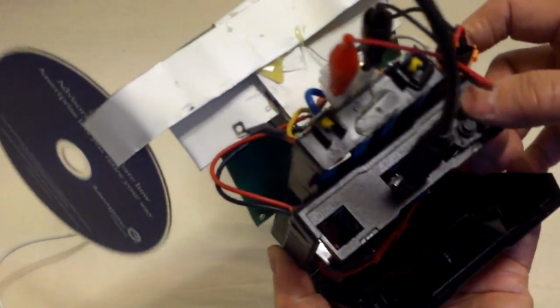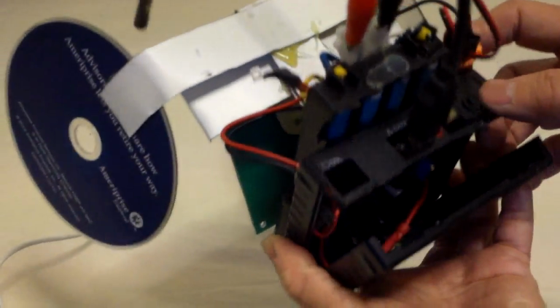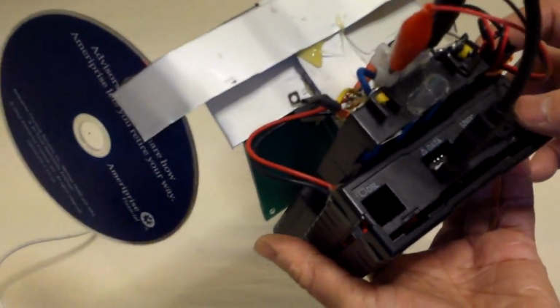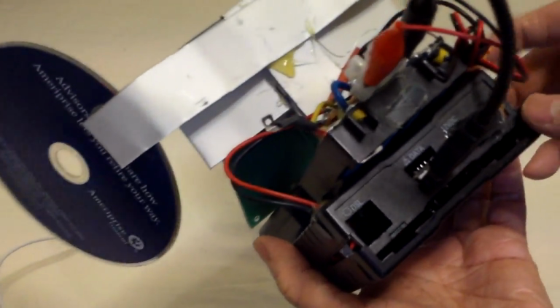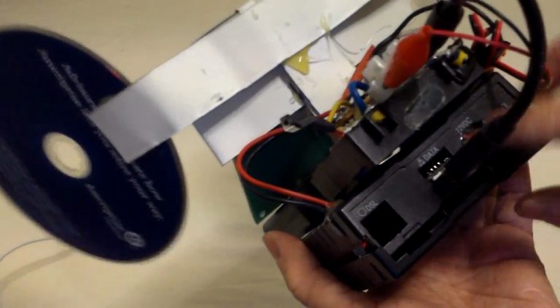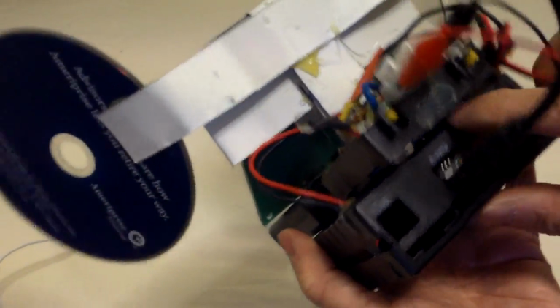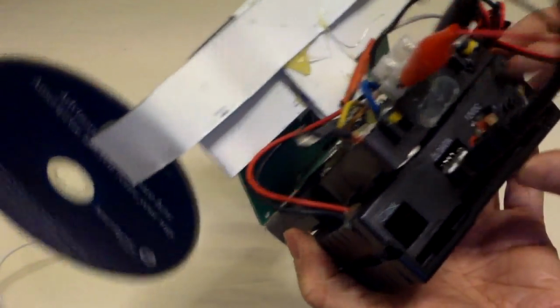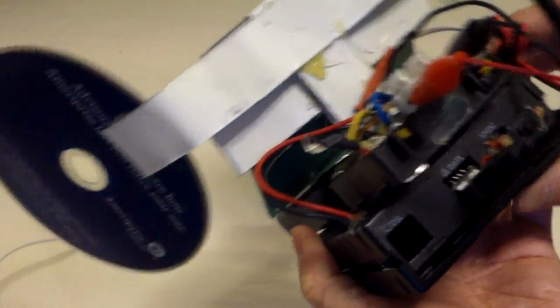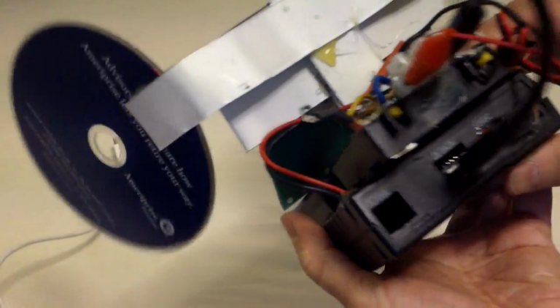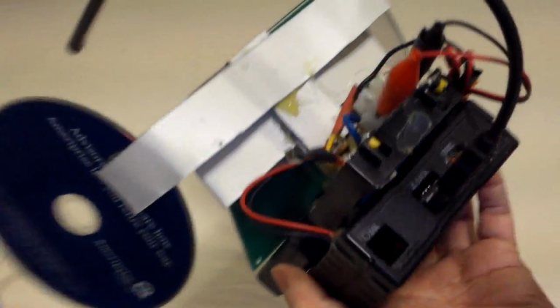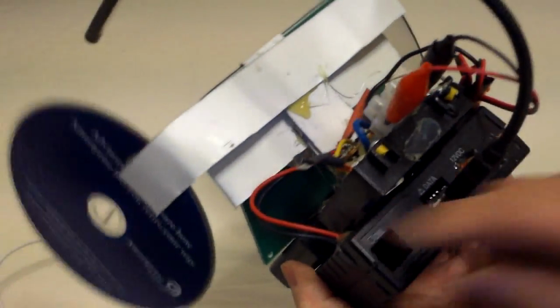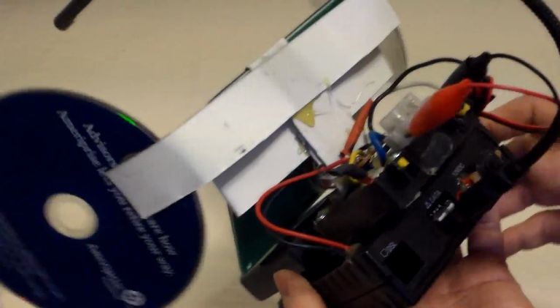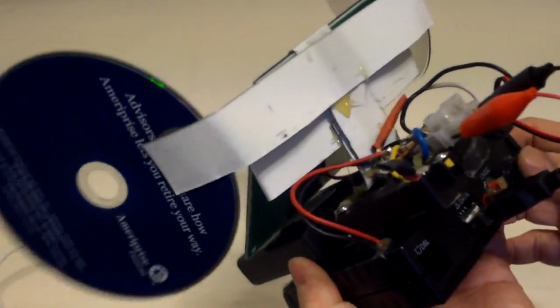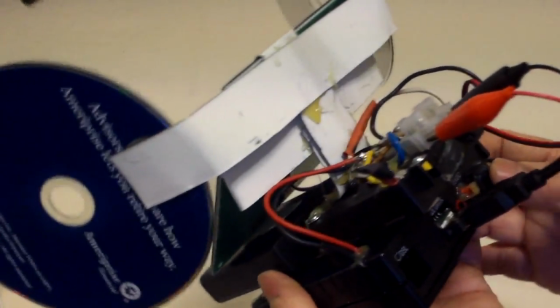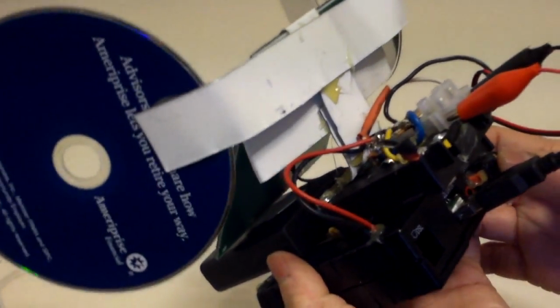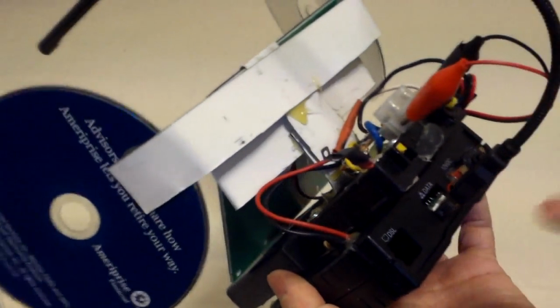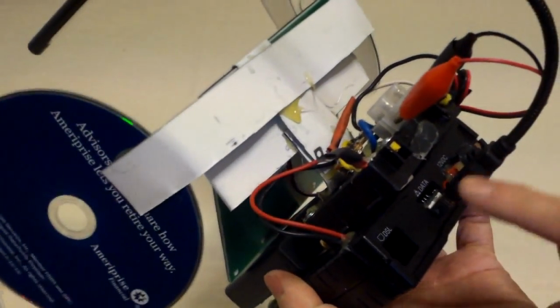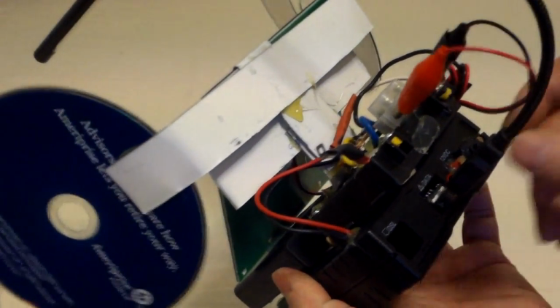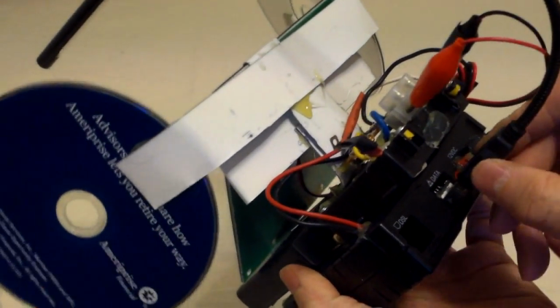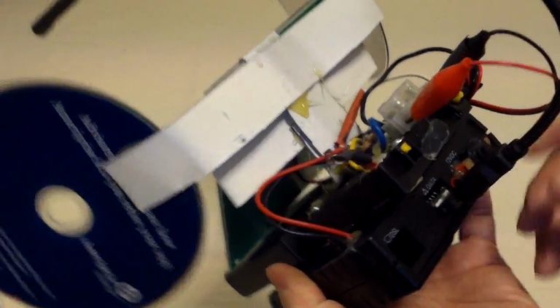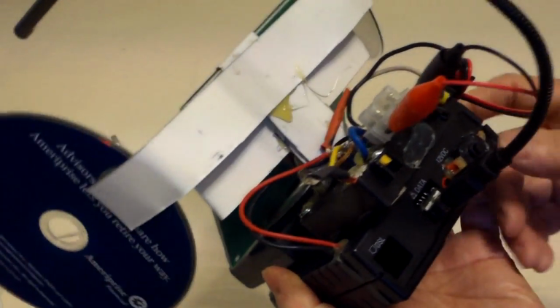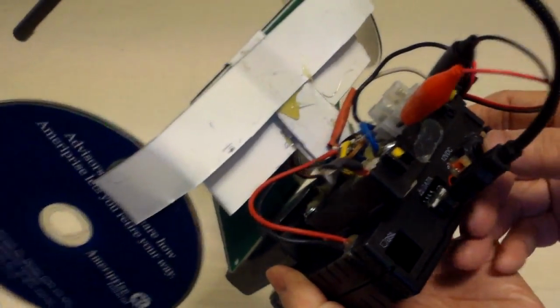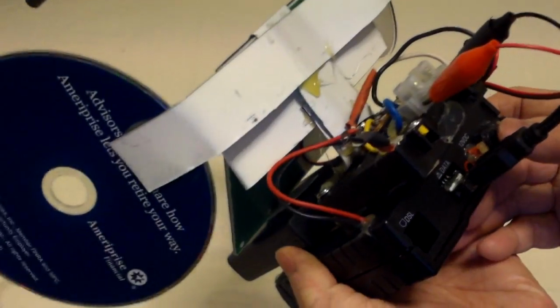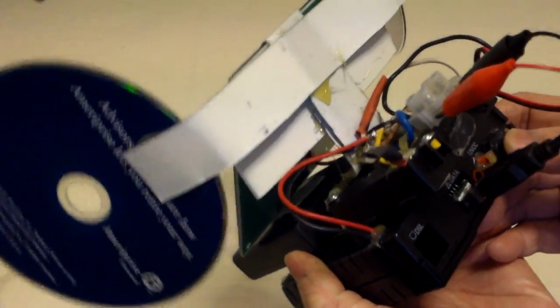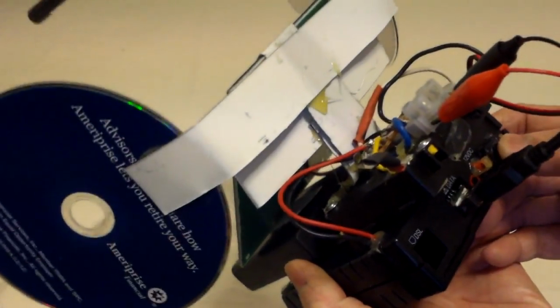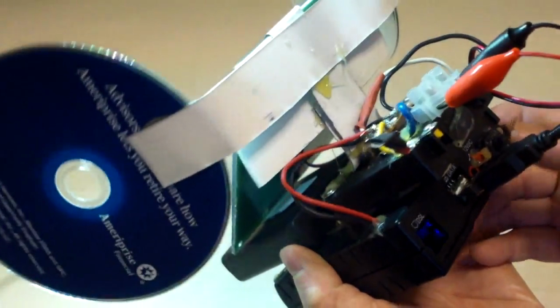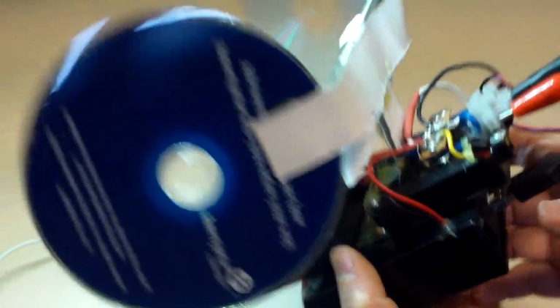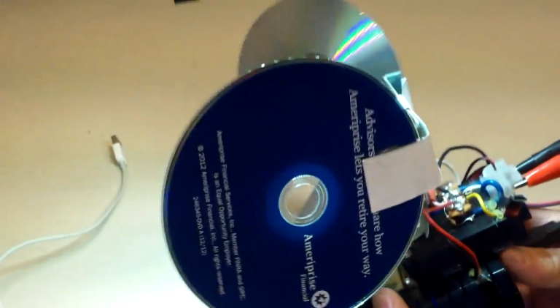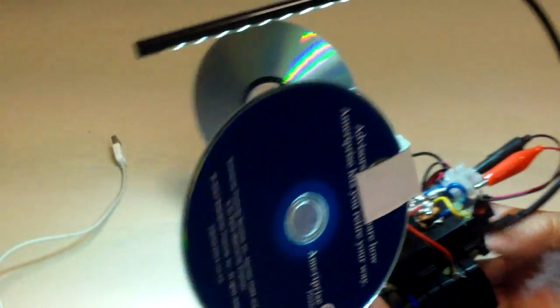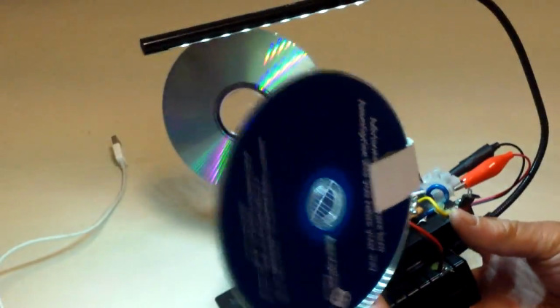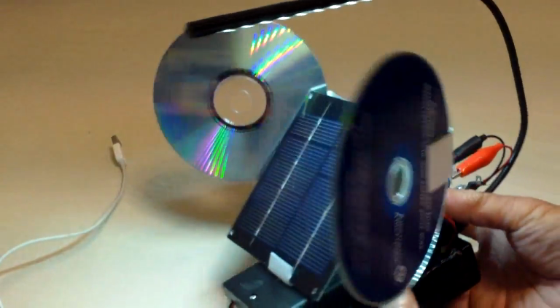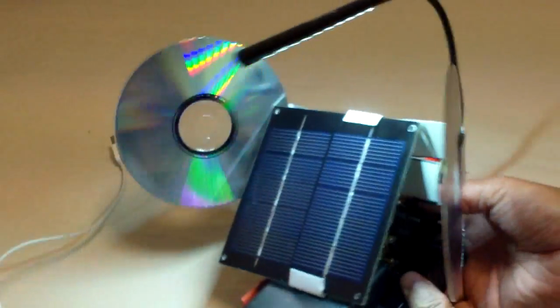So this is how it looks. I can close it, and then I can plug in any USB devices. So this turns it on.